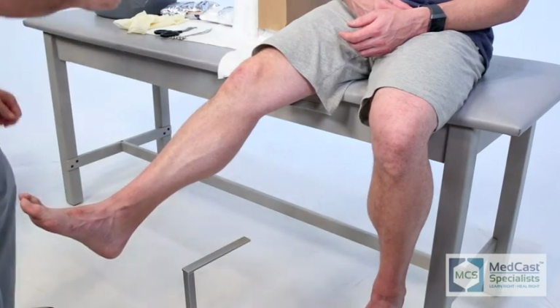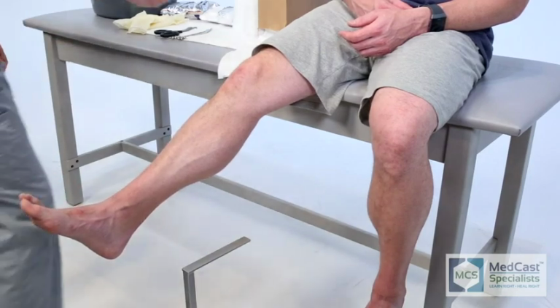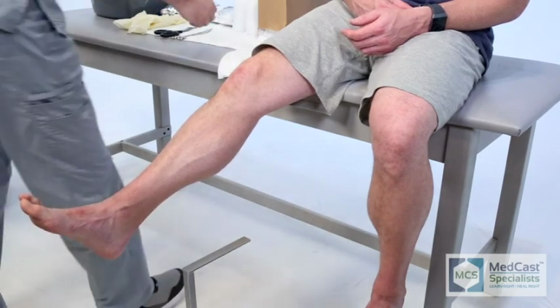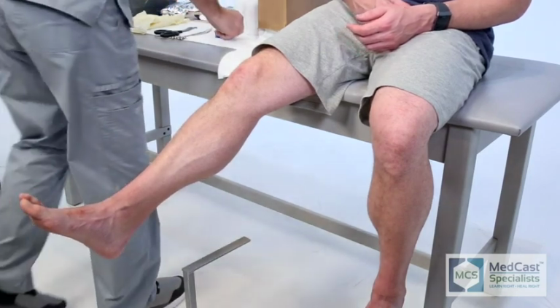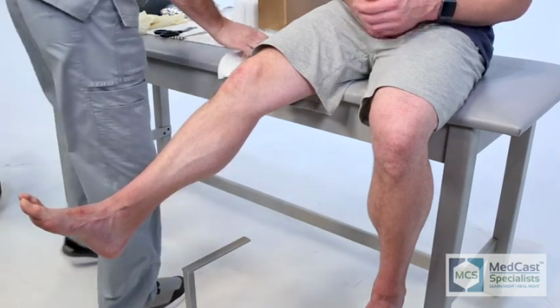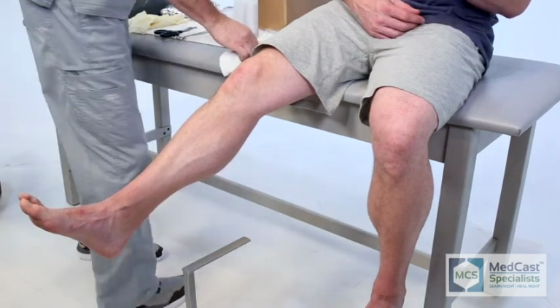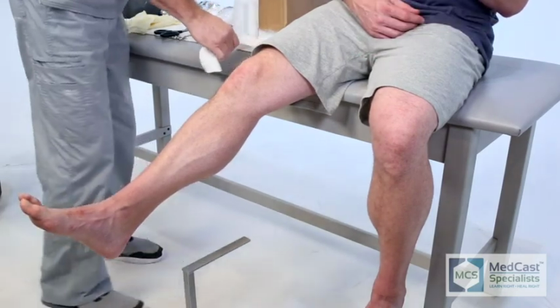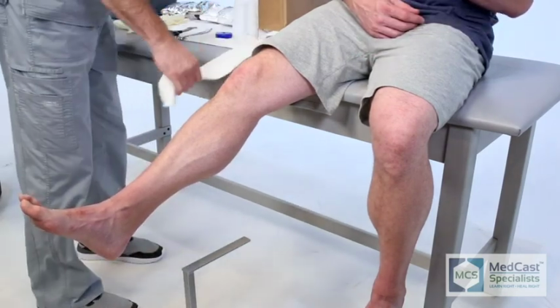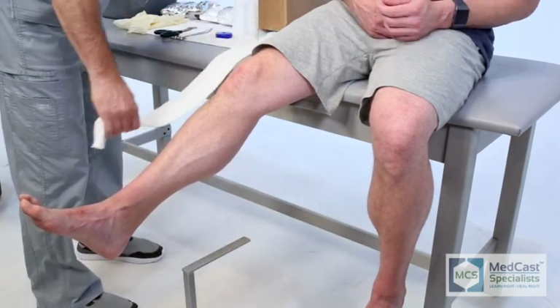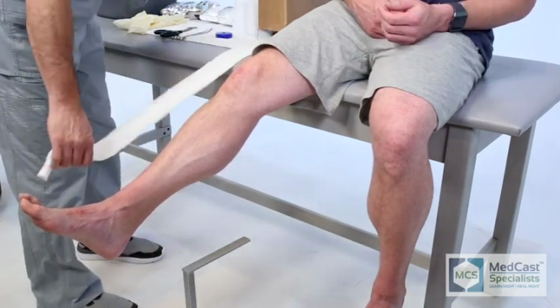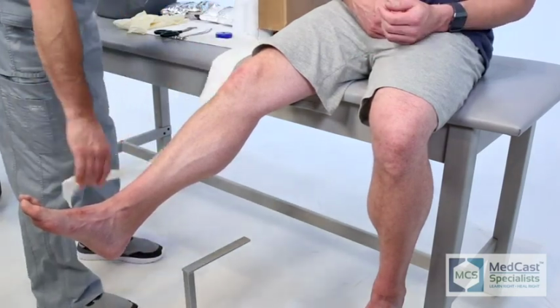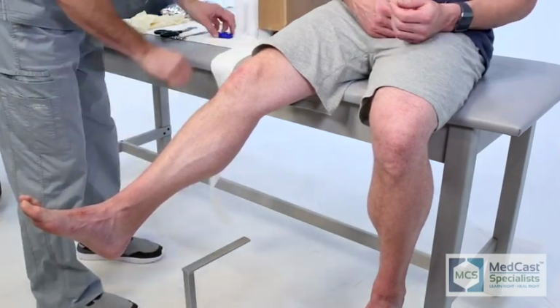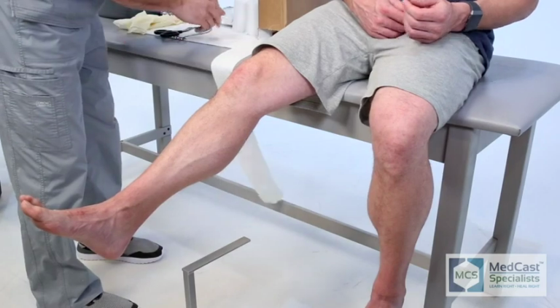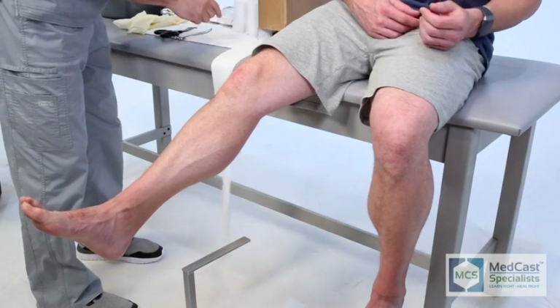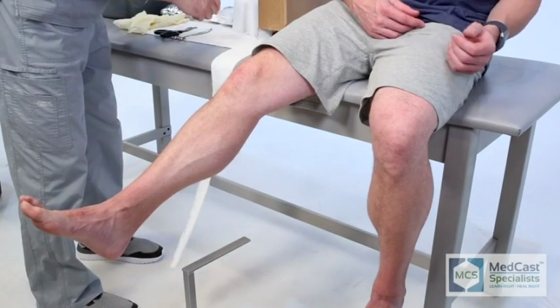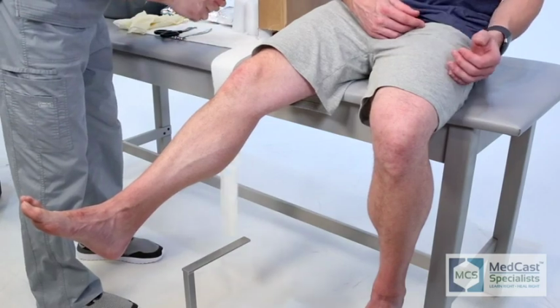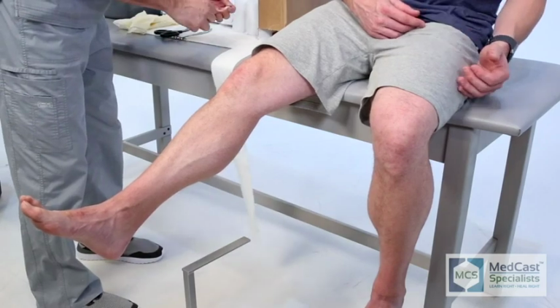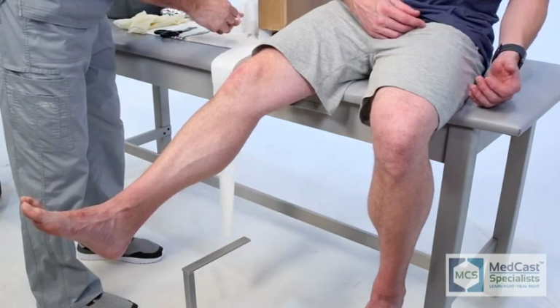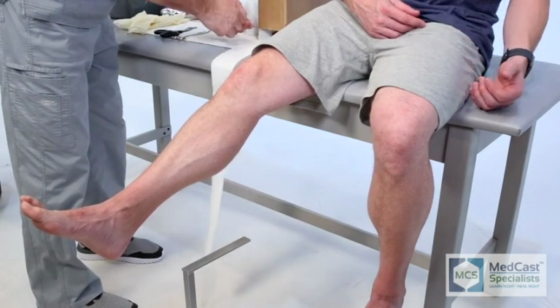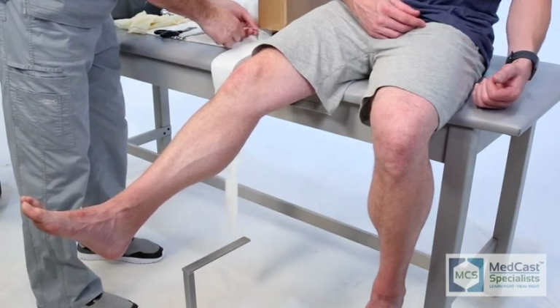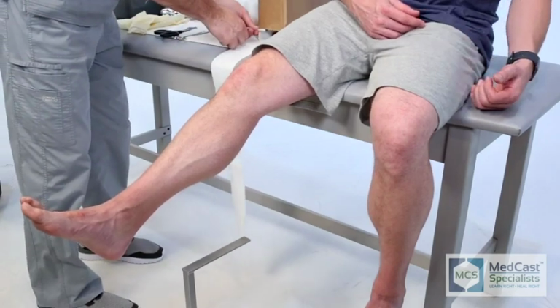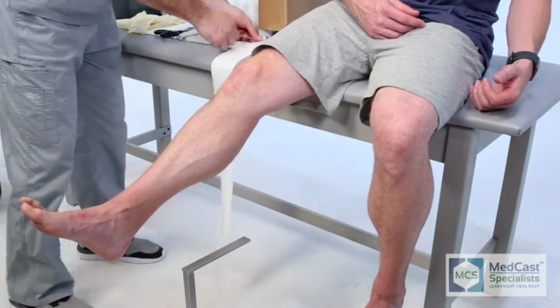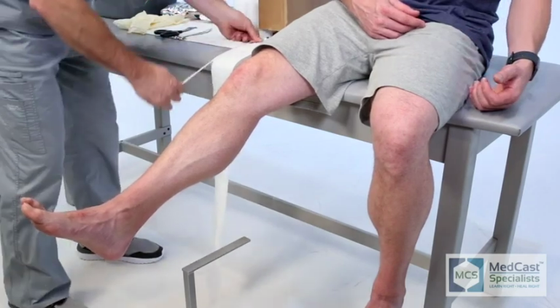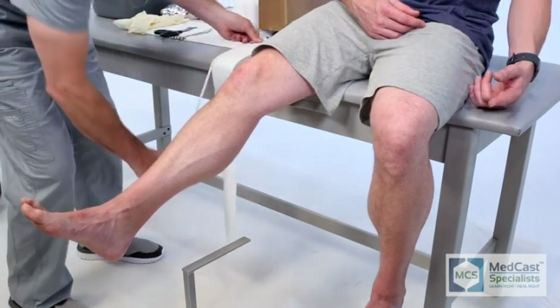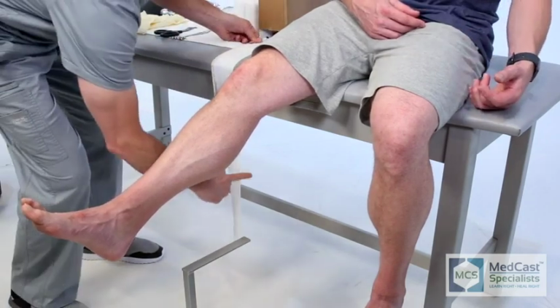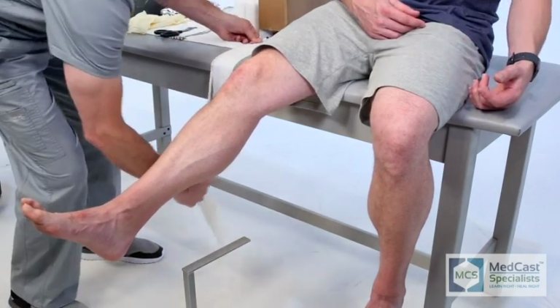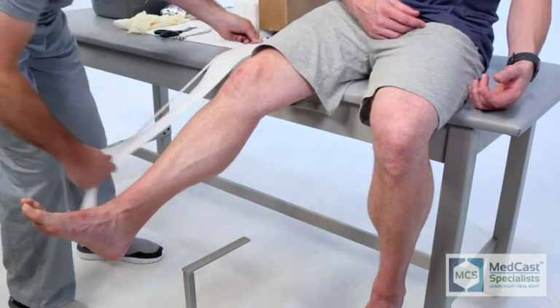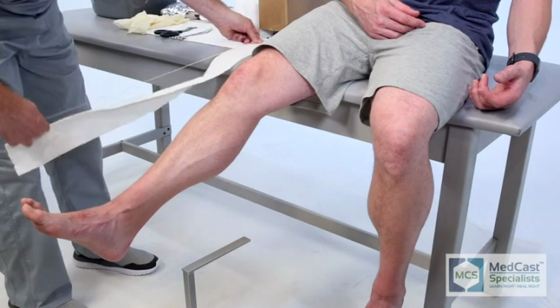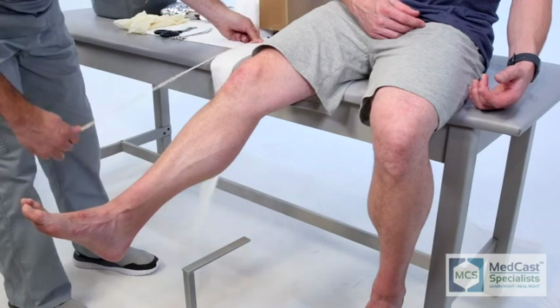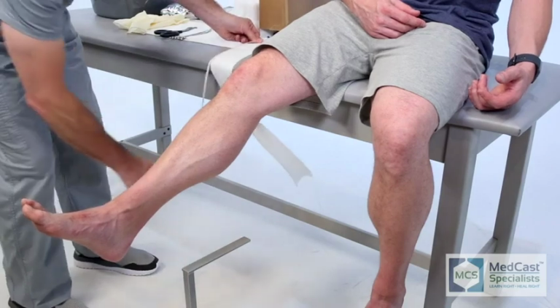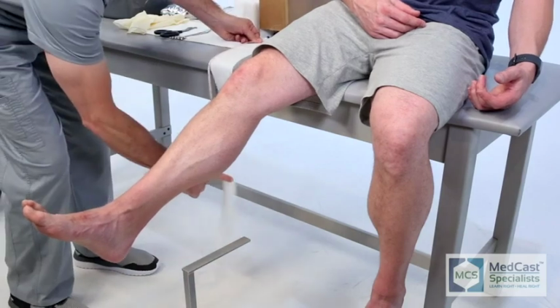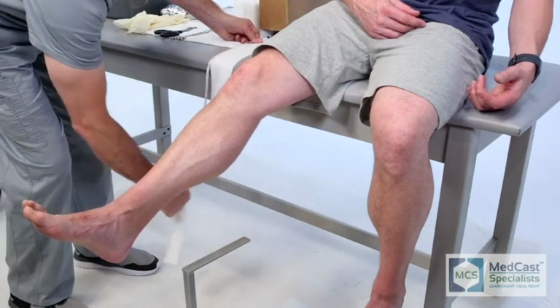In this video I'm doing something that I don't do very often, and that is actually measuring. Usually you'll just eye up the patient and the particular cast you're doing and you'll get it really close.